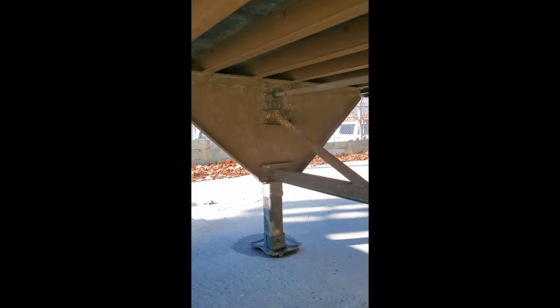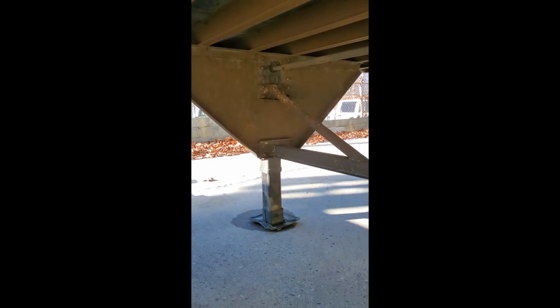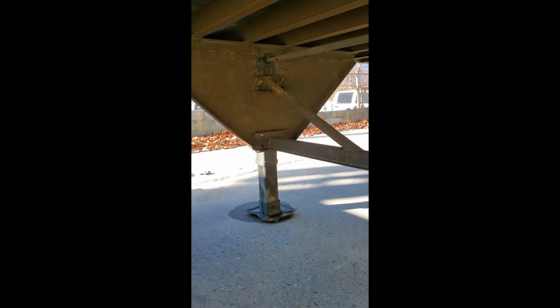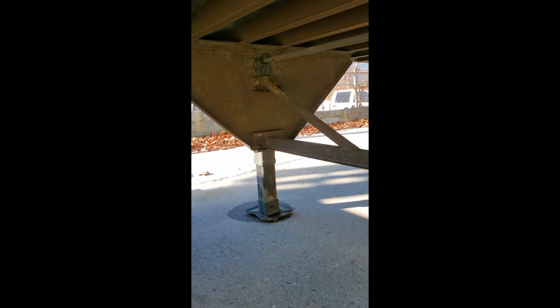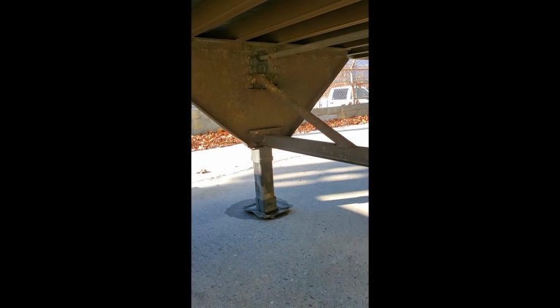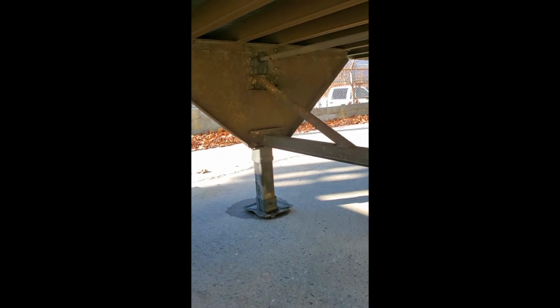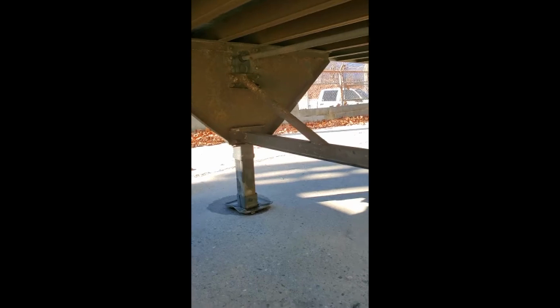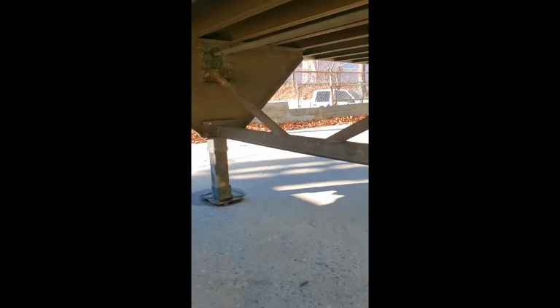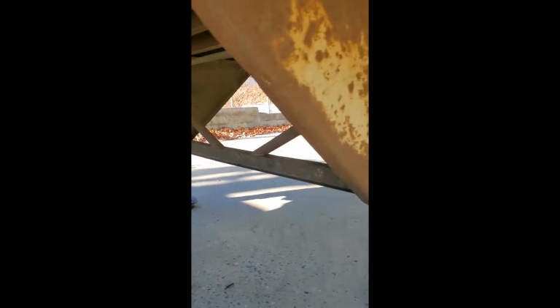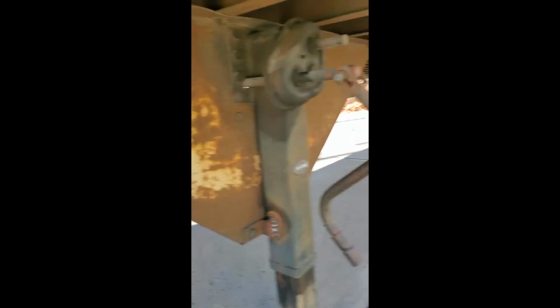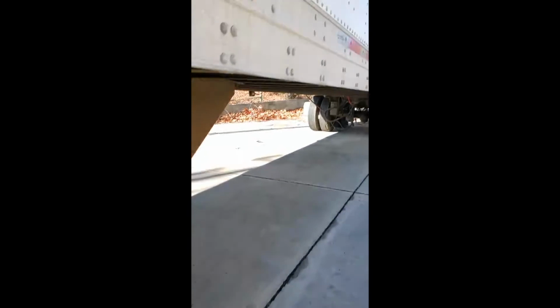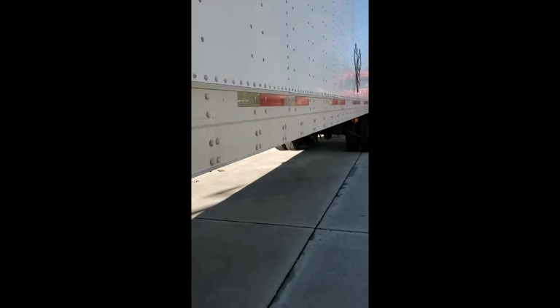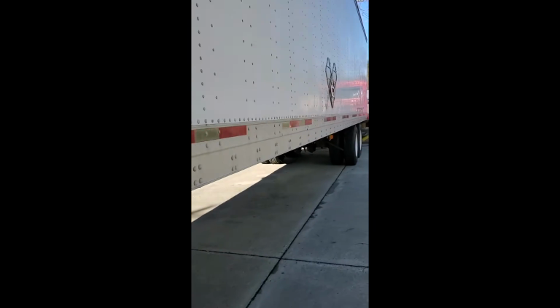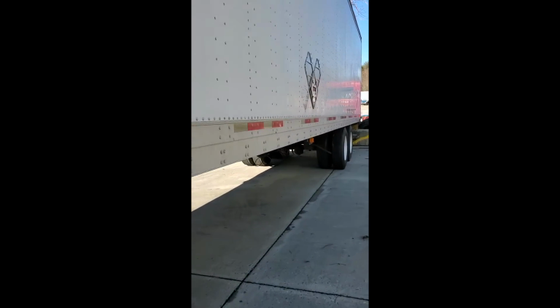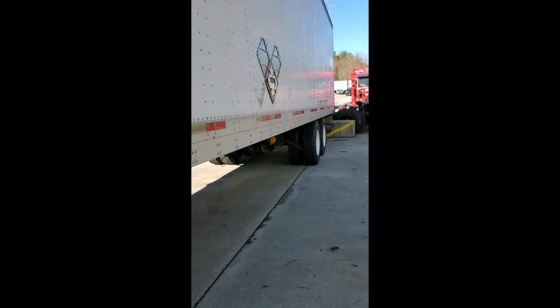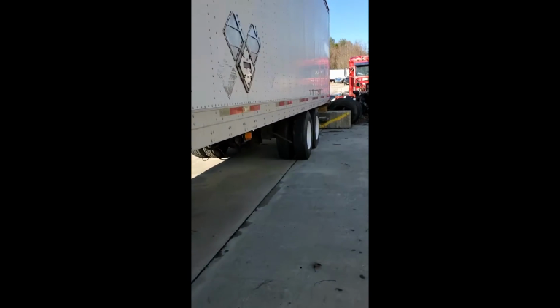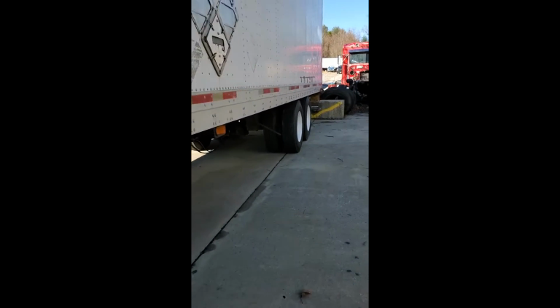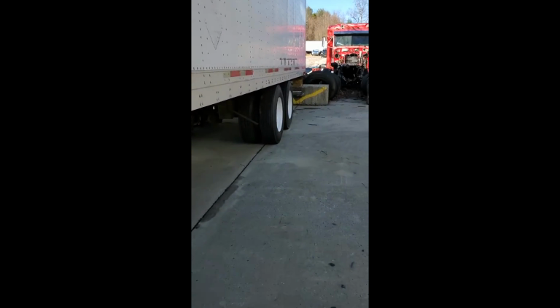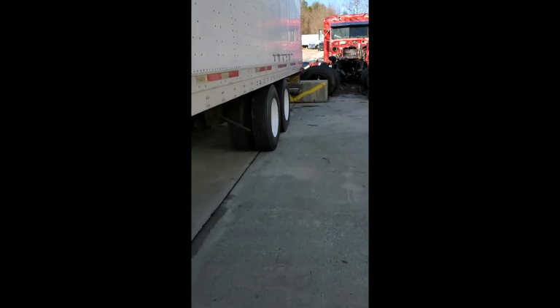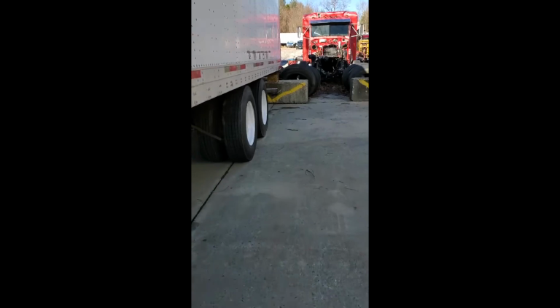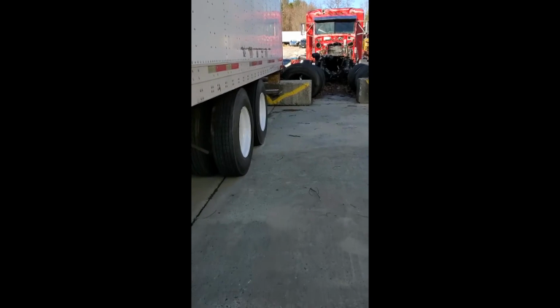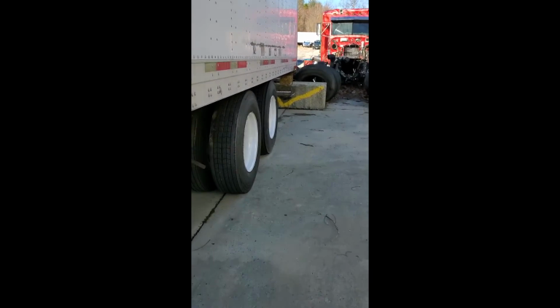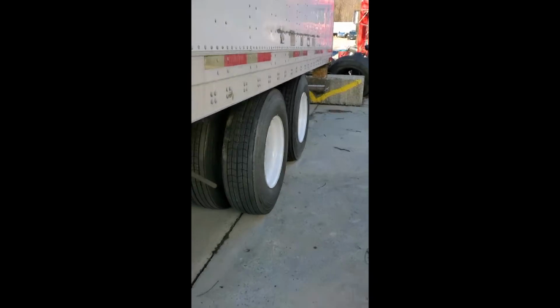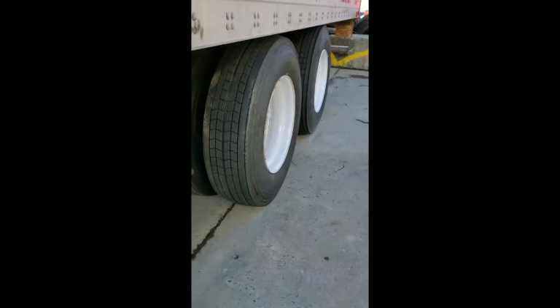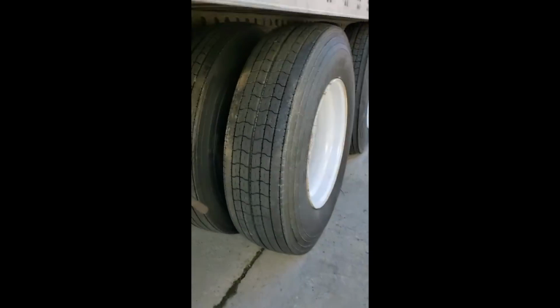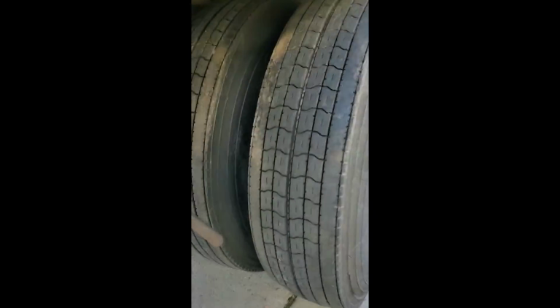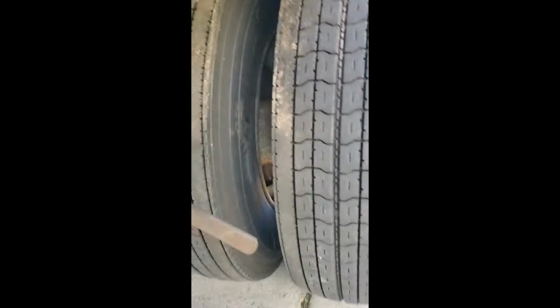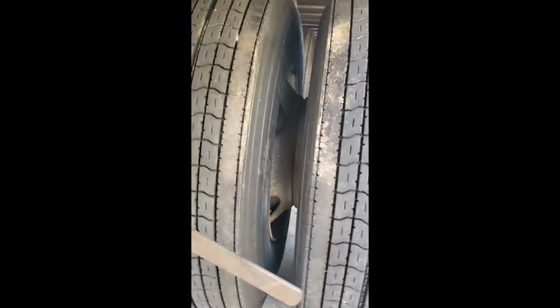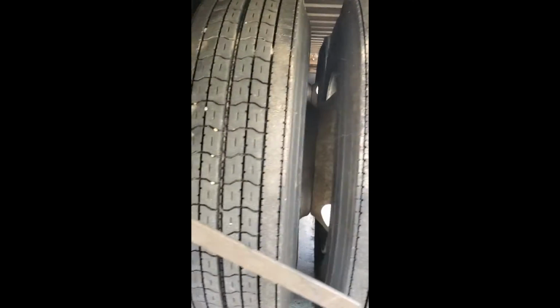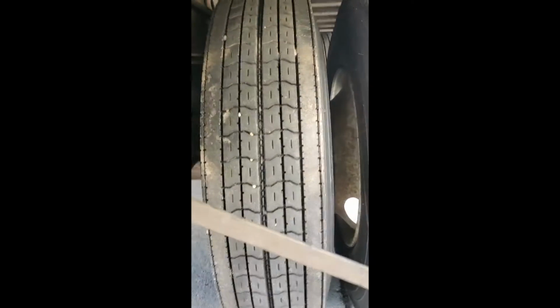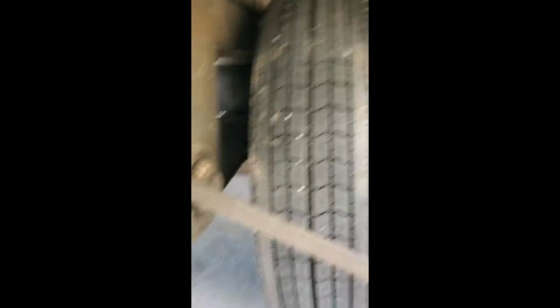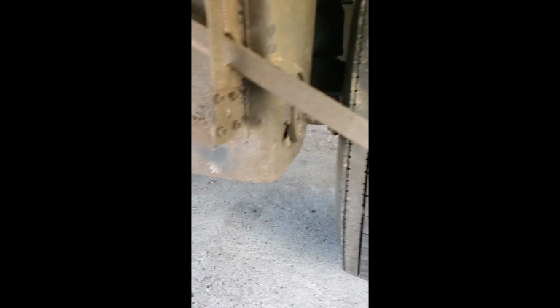Both landing gears are good. There's no welds on the other side. Let me get back here to the tires — you can see the tires are really good all the way around.